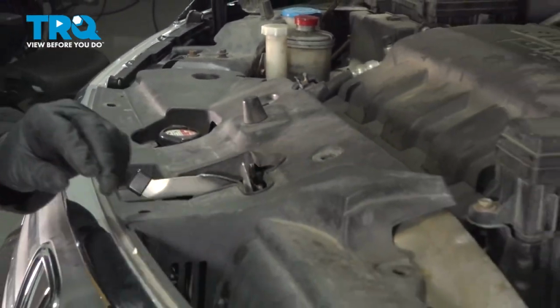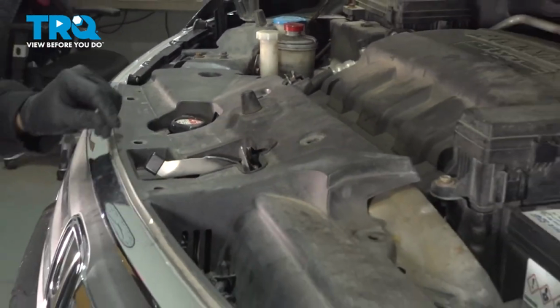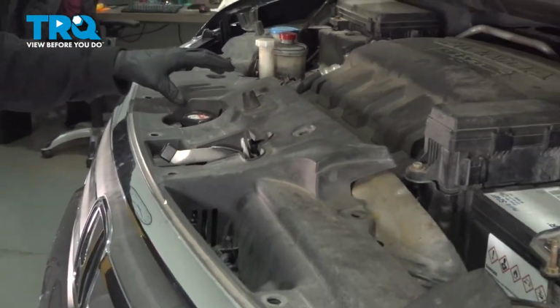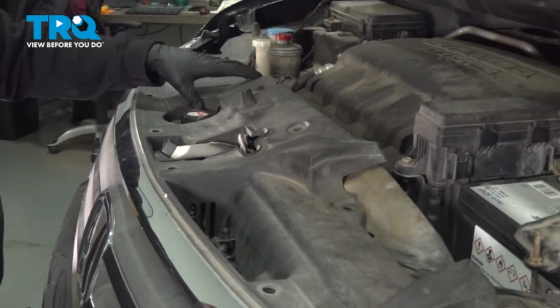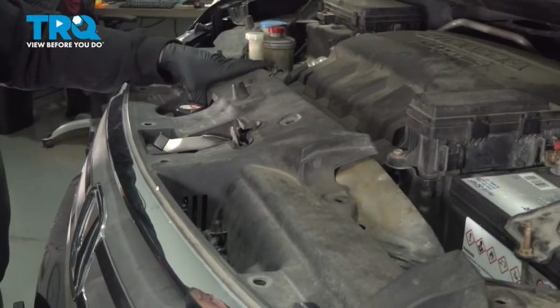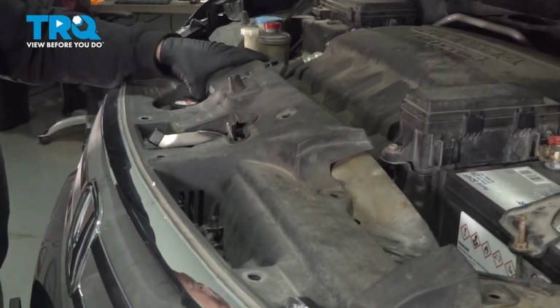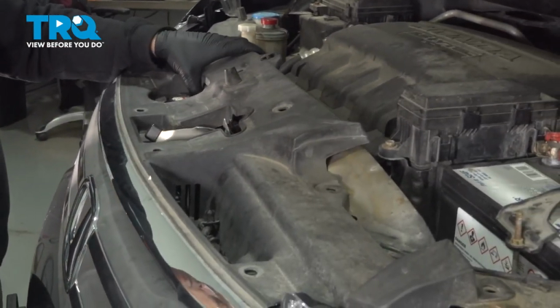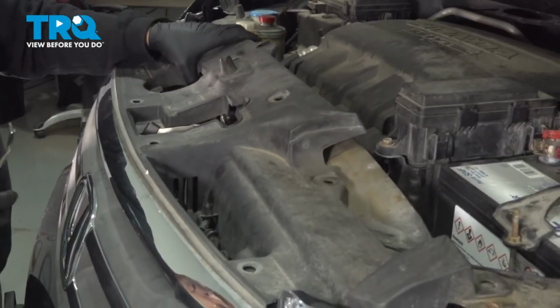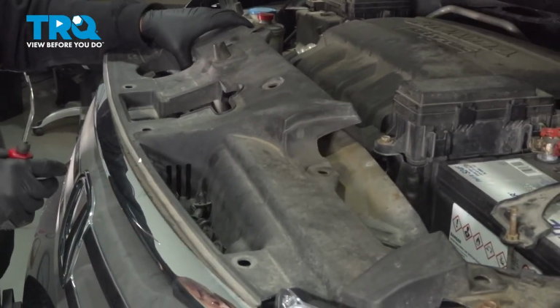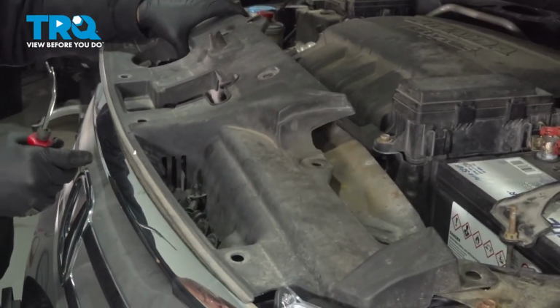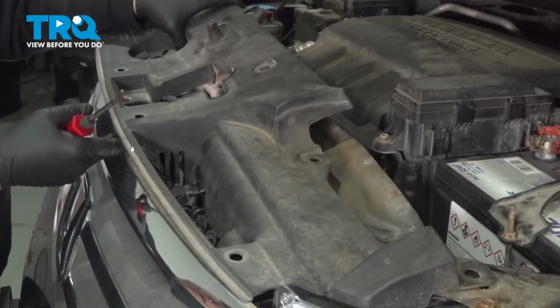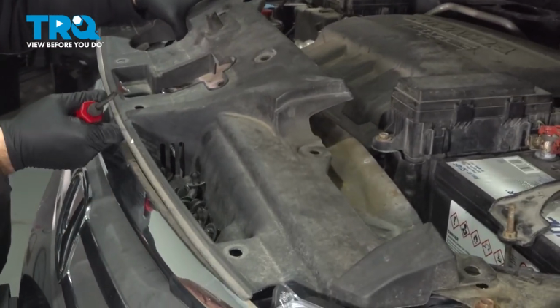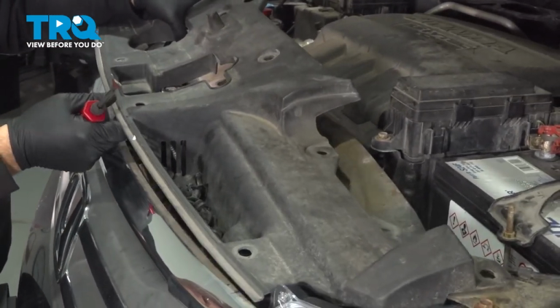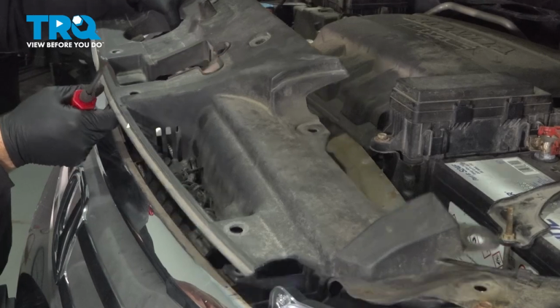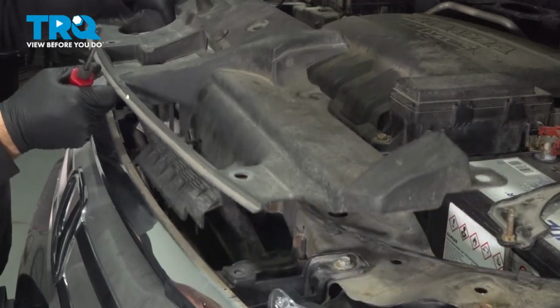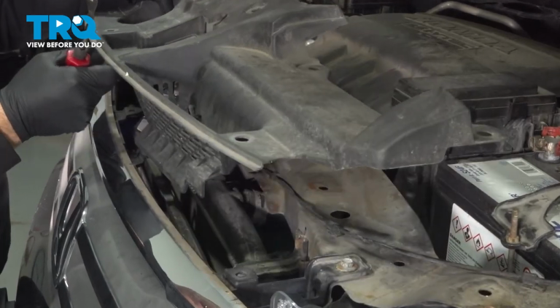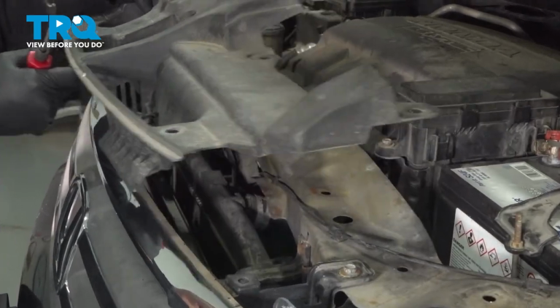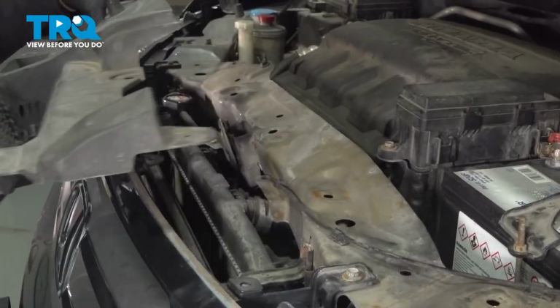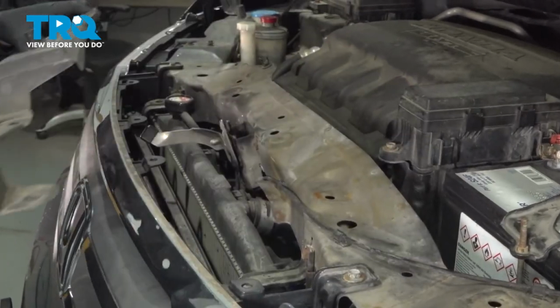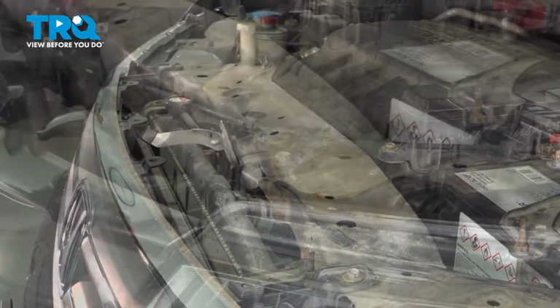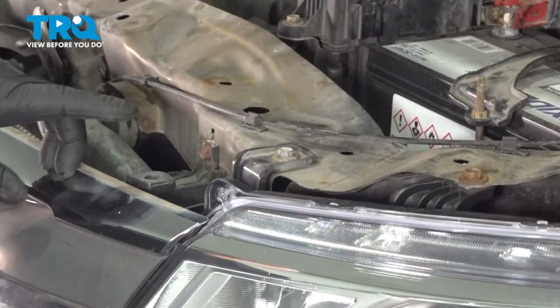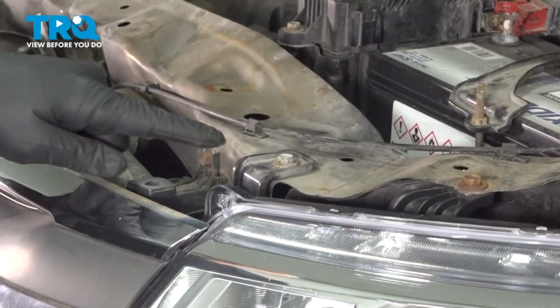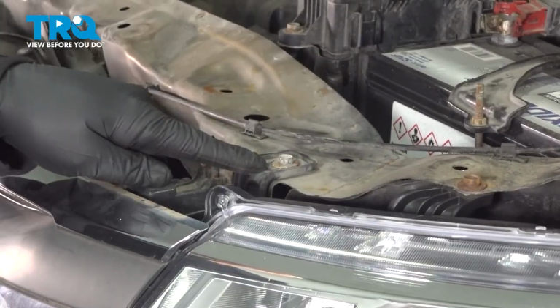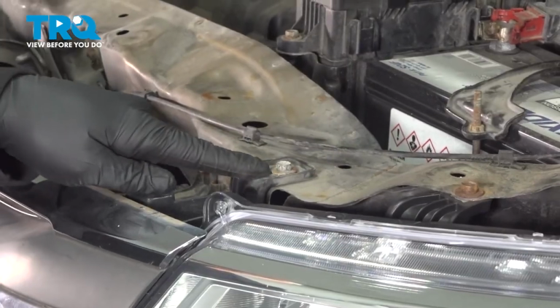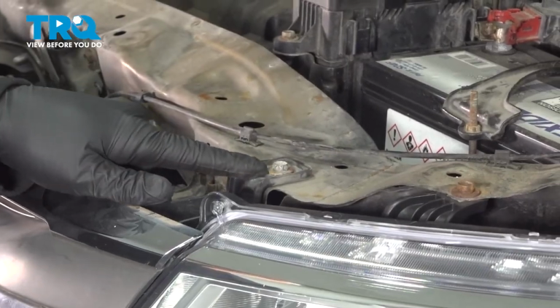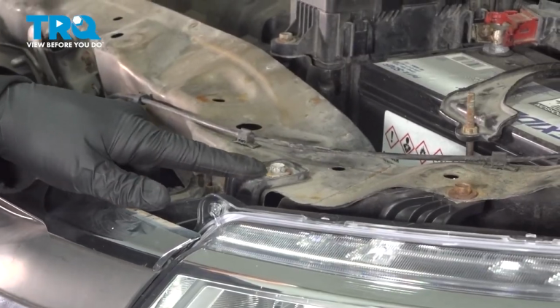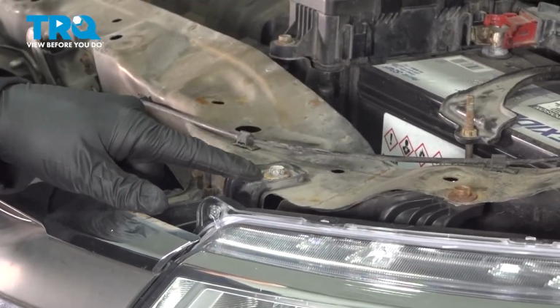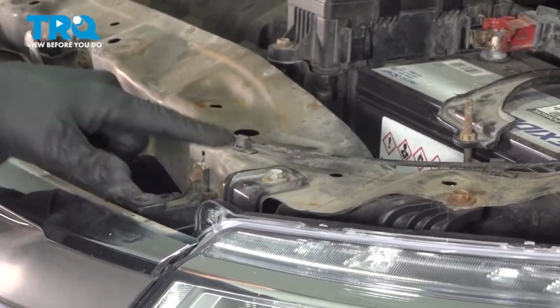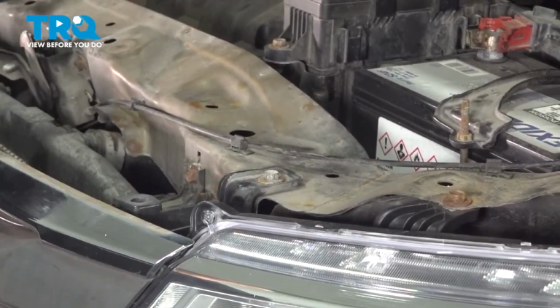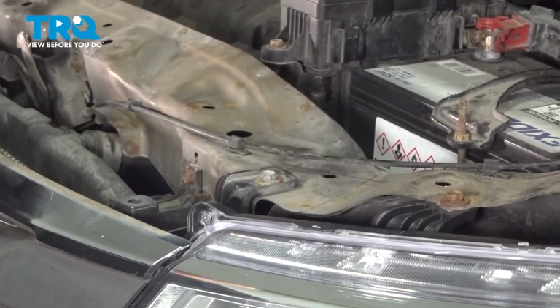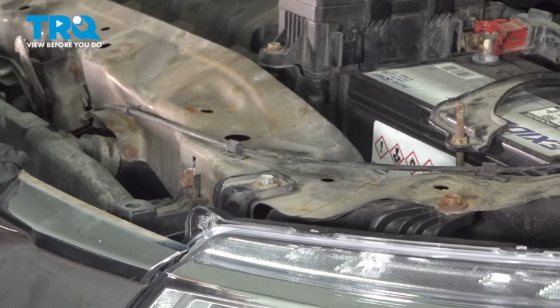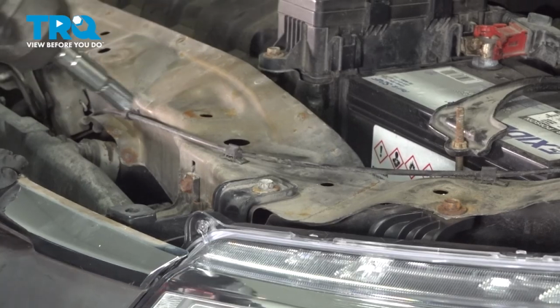Once we have all those out, we're going to lift up the cover here and set it aside. Let's remove the two 10-millimeter bolts holding the top portion of our grille.